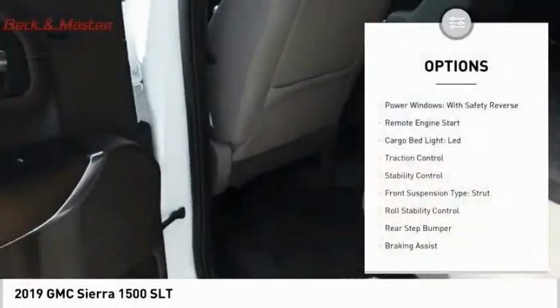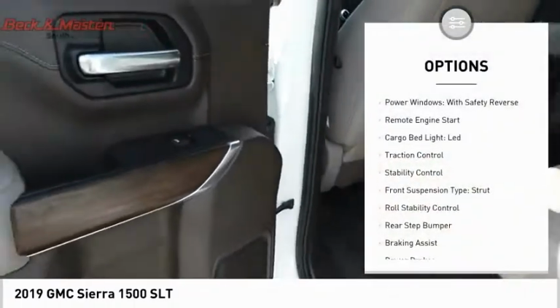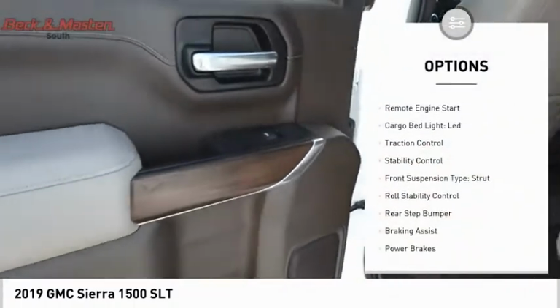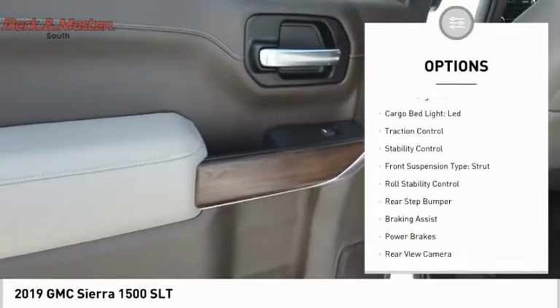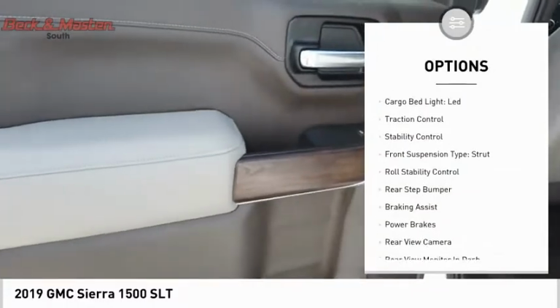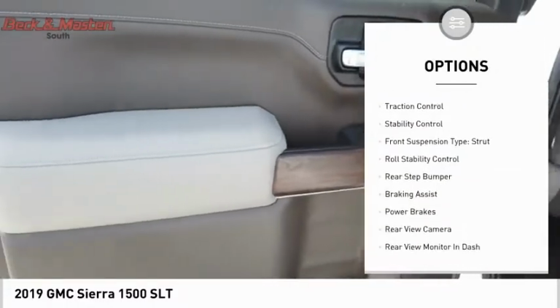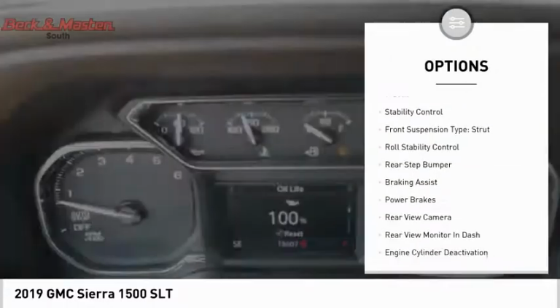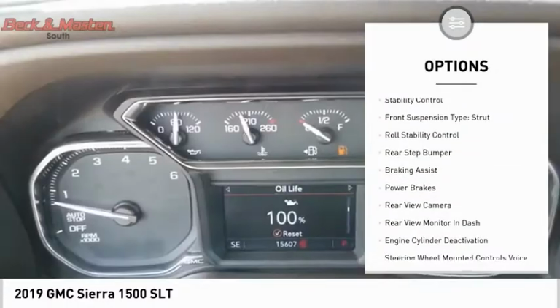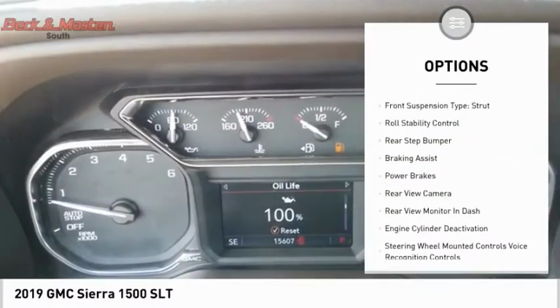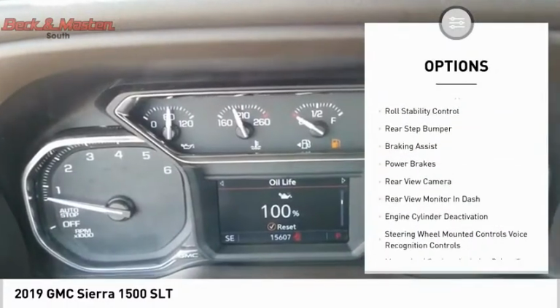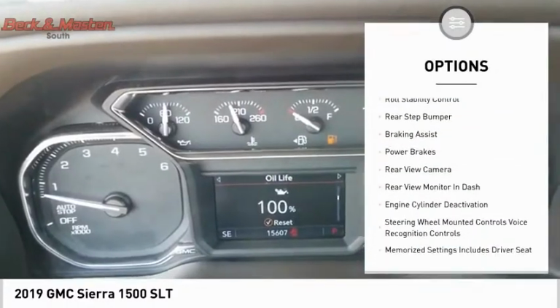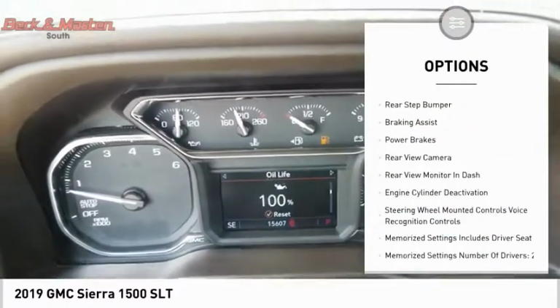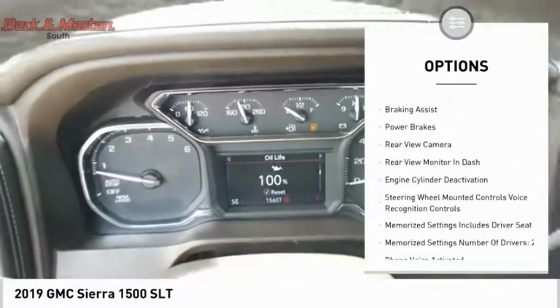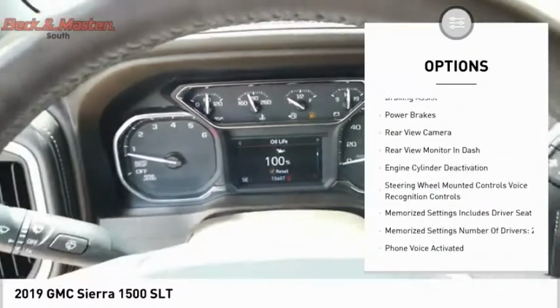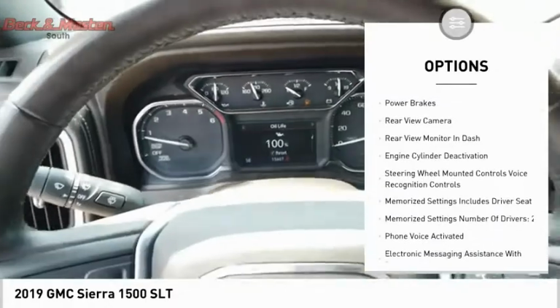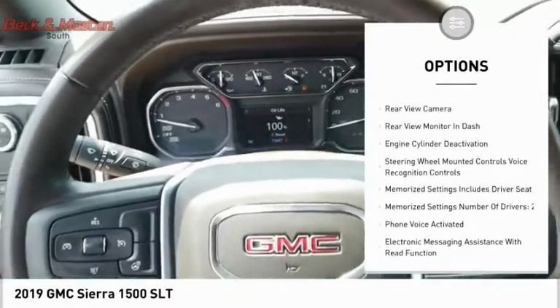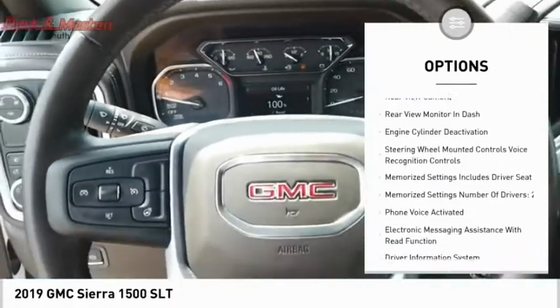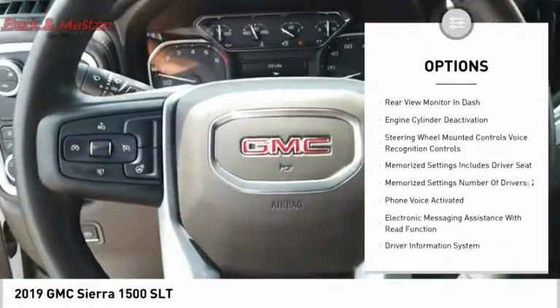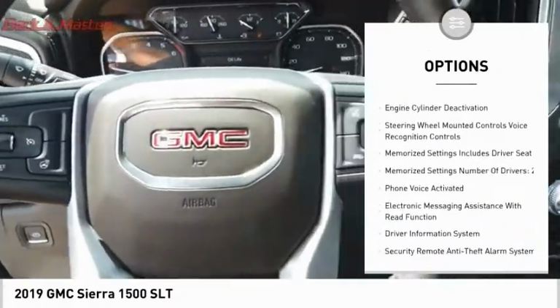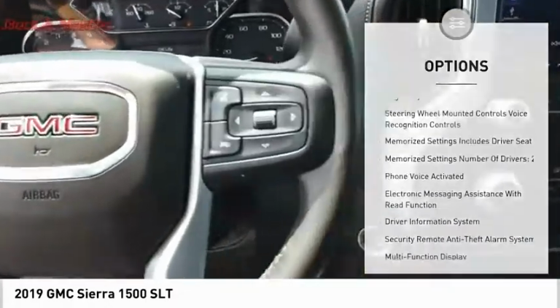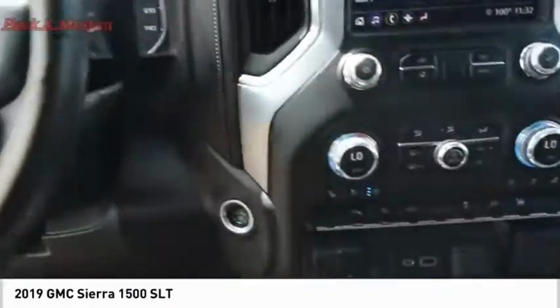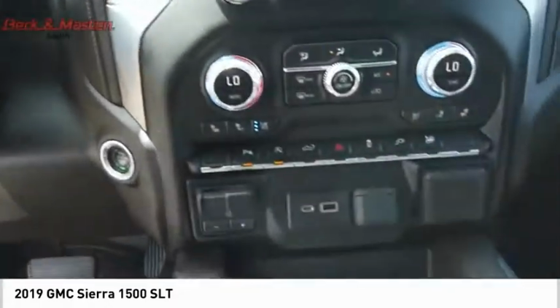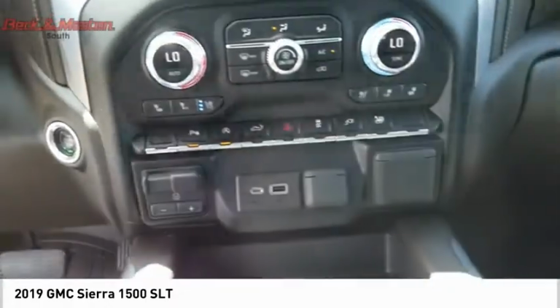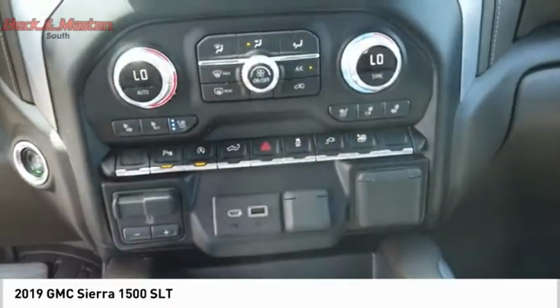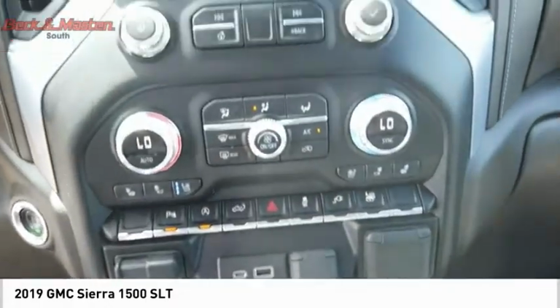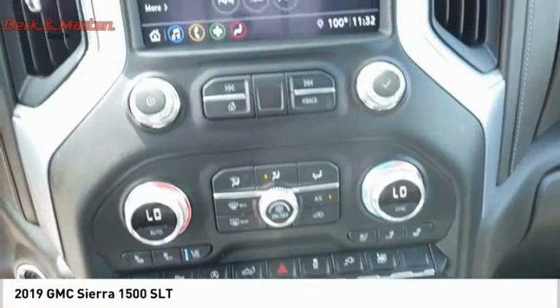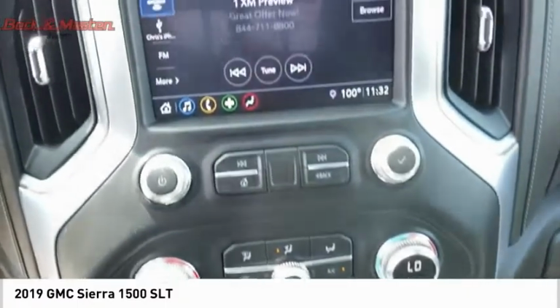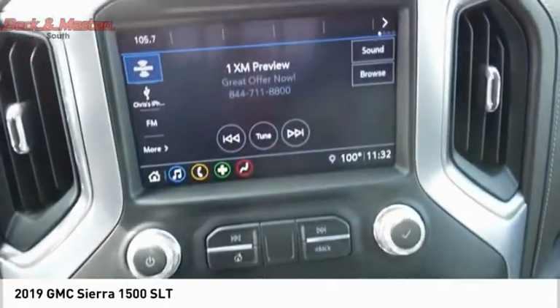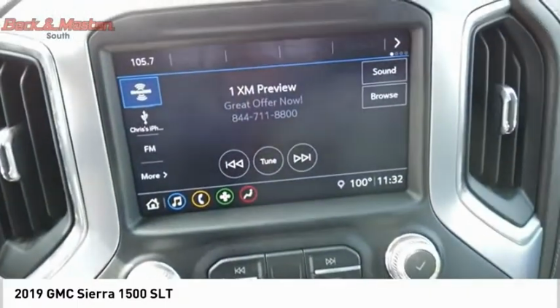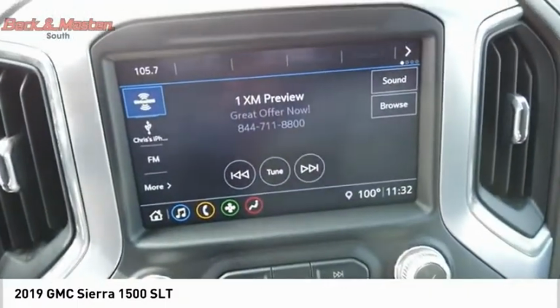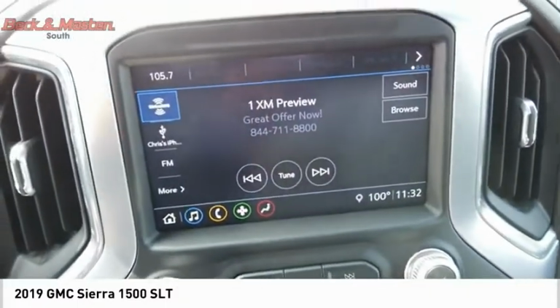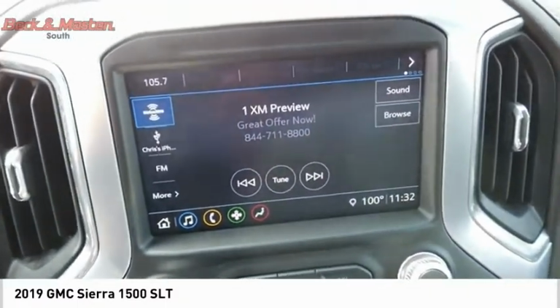Power windows with safety reverse, remote engine start, cargo bed light, LED, traction control, stability control, front suspension type: strut, roll stability control, rear step bumper, braking assist, power brakes.